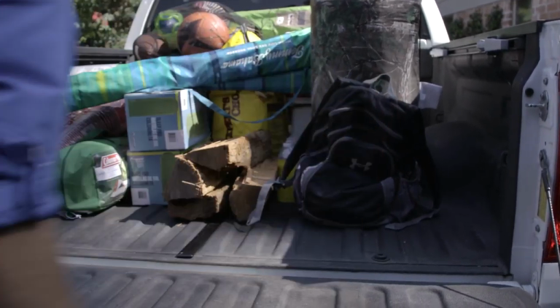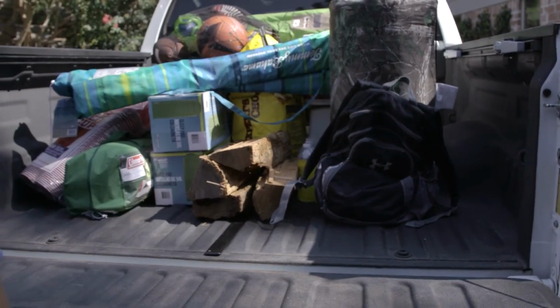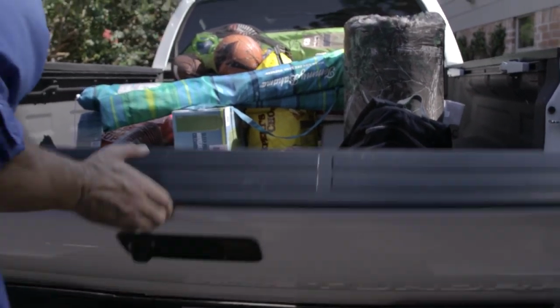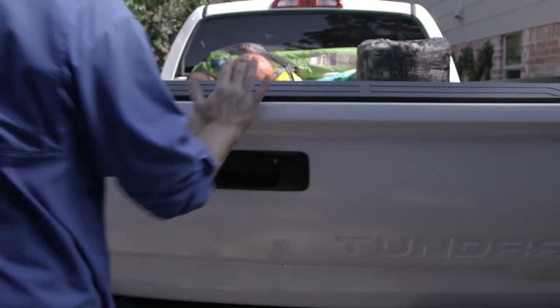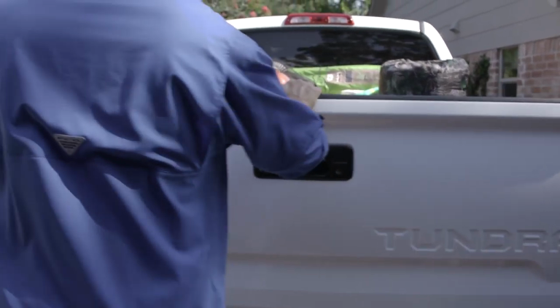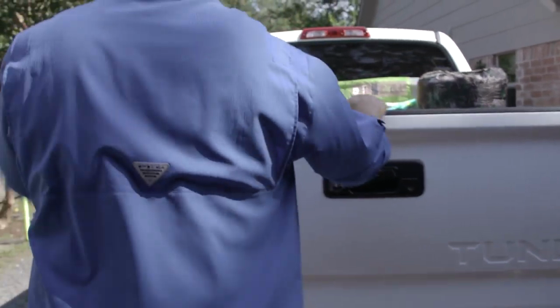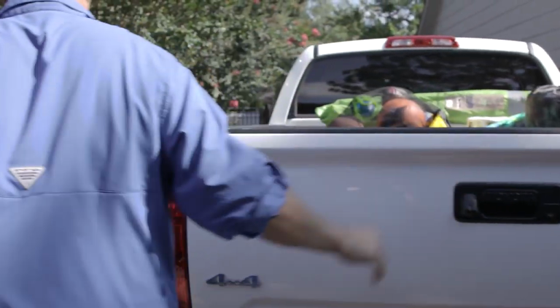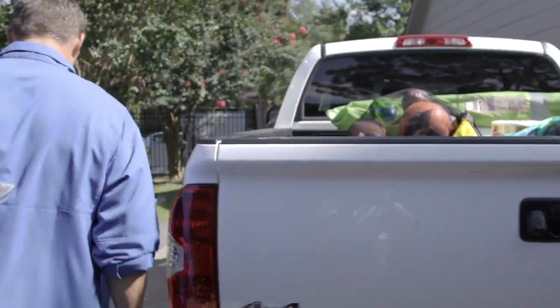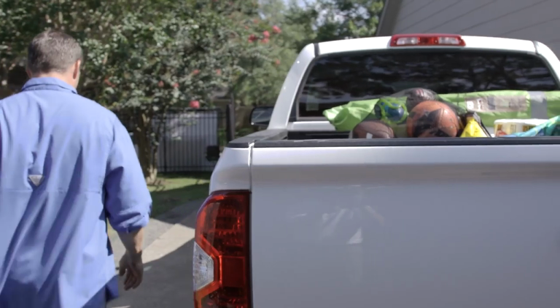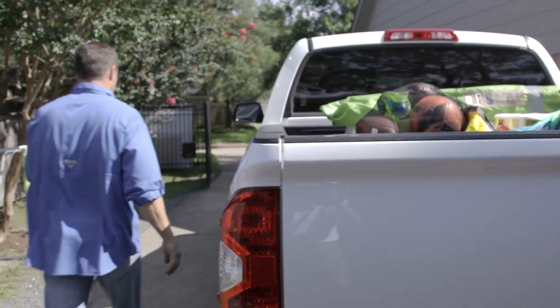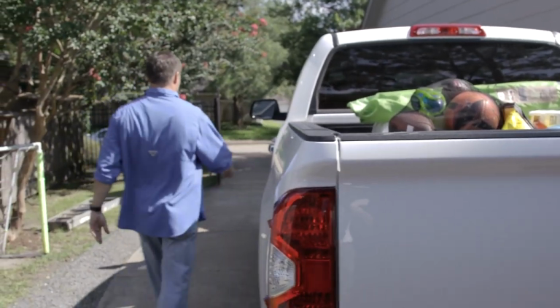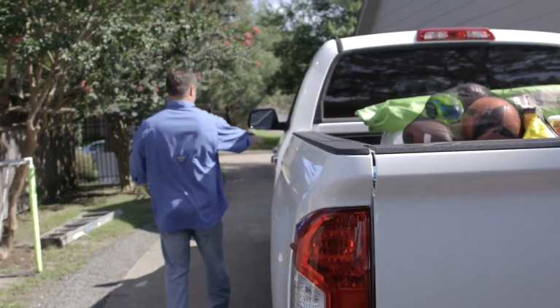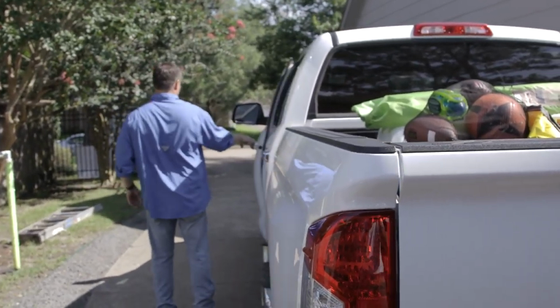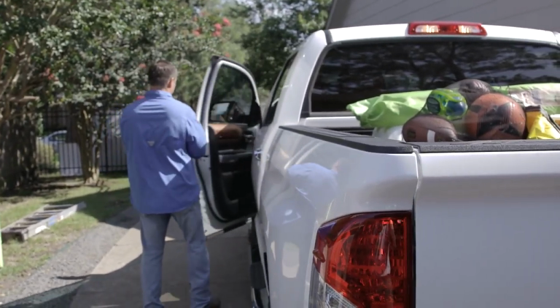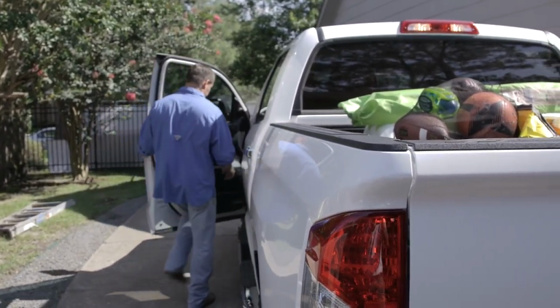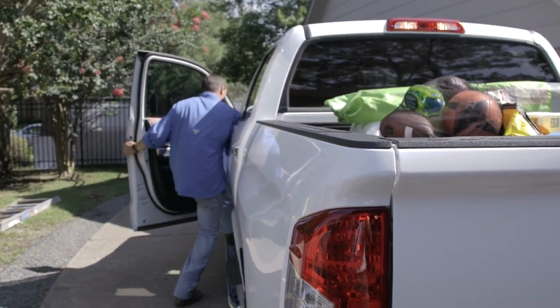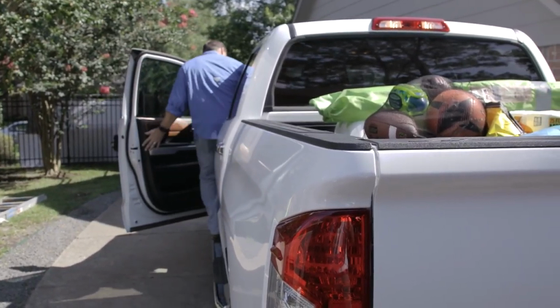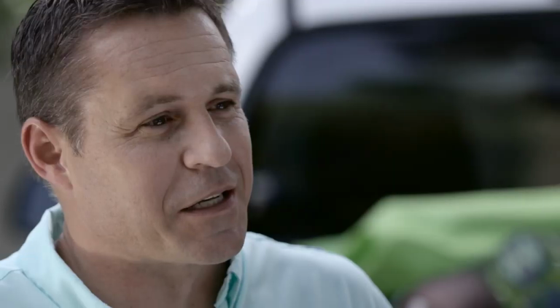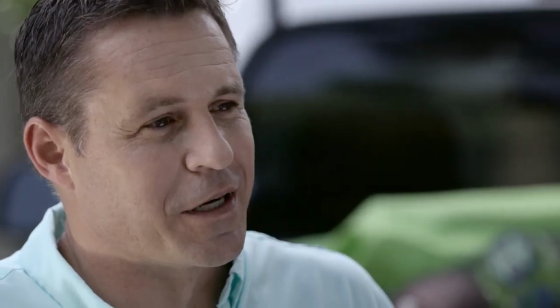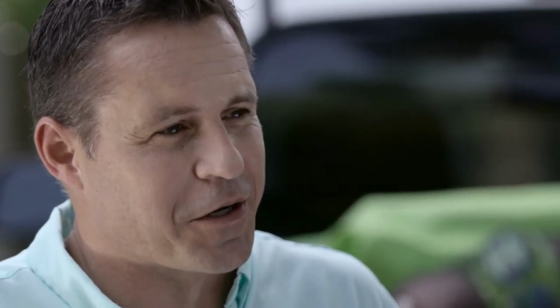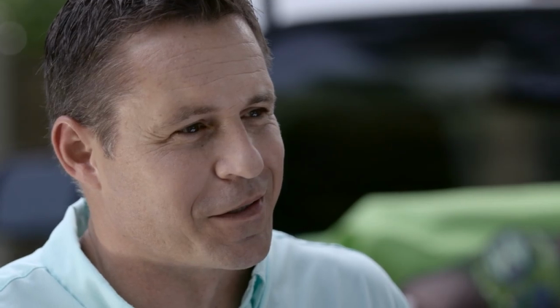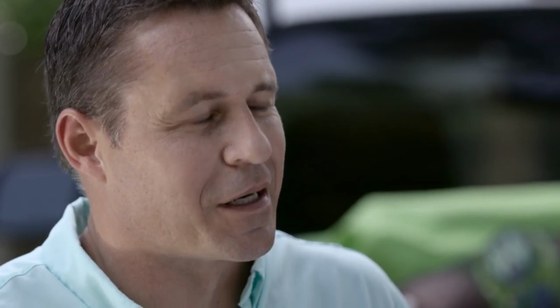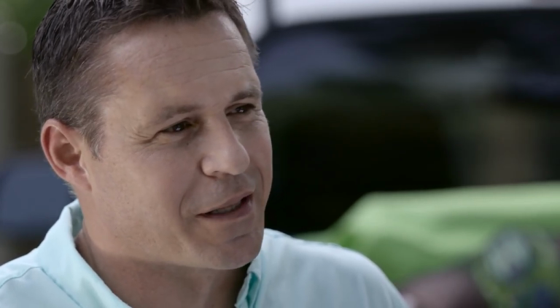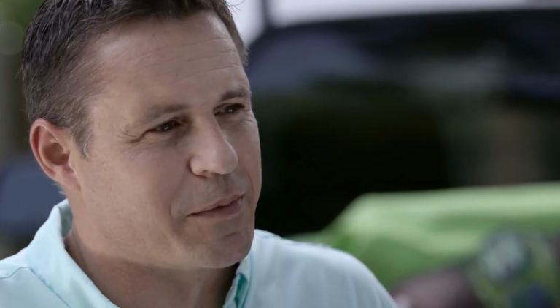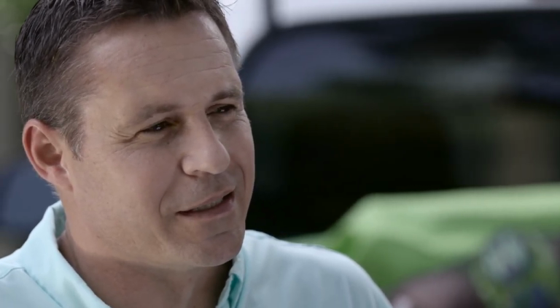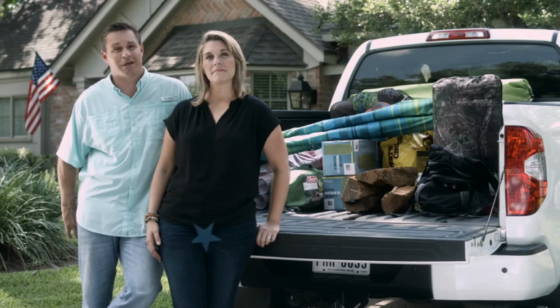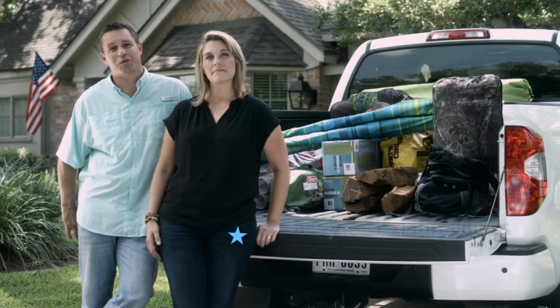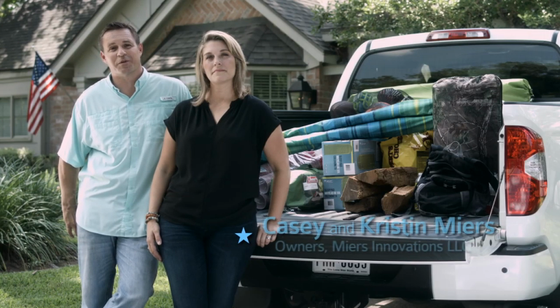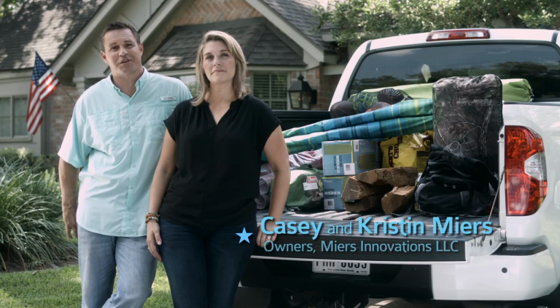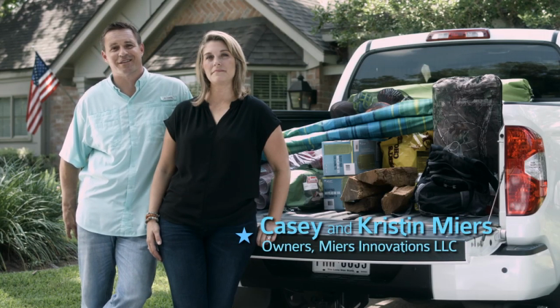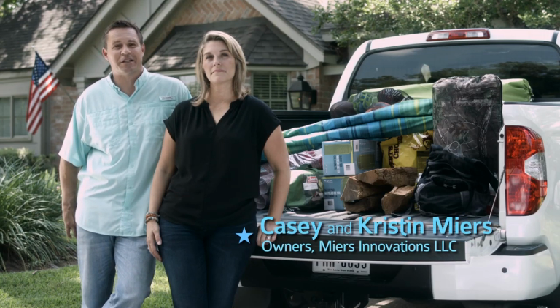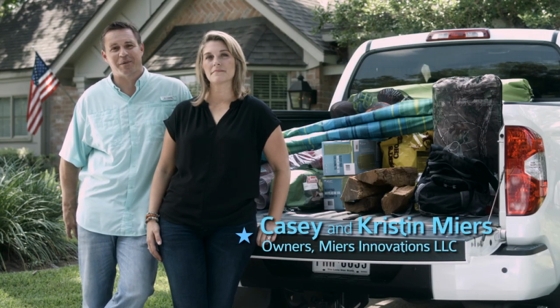One hot summer day, I dropped the tailgate to my truck, and the one thing that I needed was at the cab of the truck. I stood there and stared at the box up by the cab, and I didn't want to climb into the truck that day, or any day for that matter.